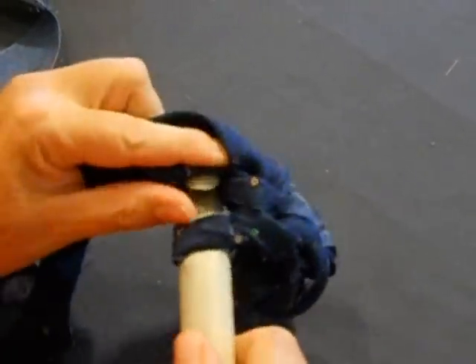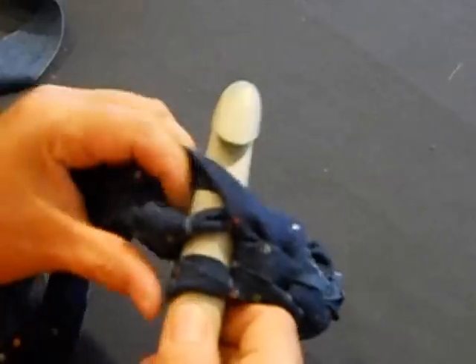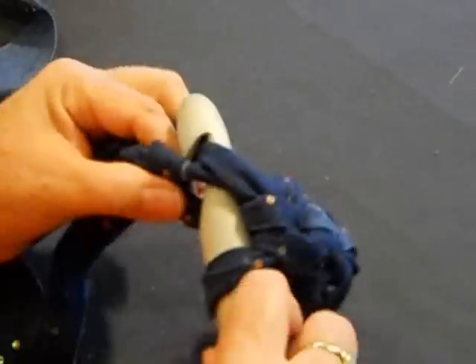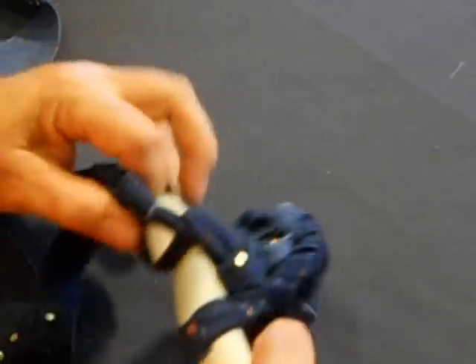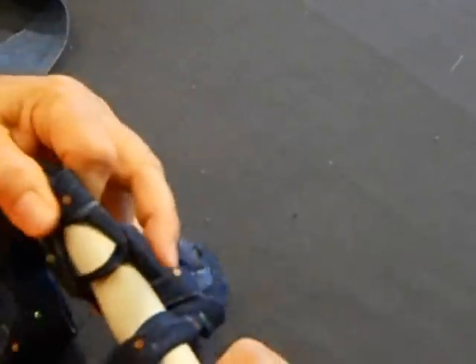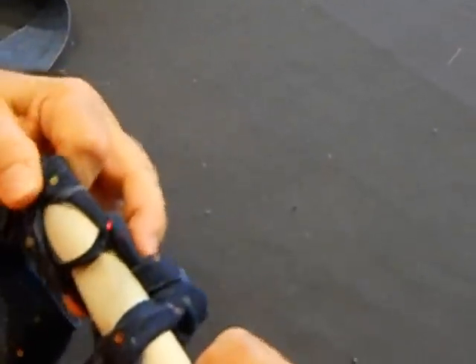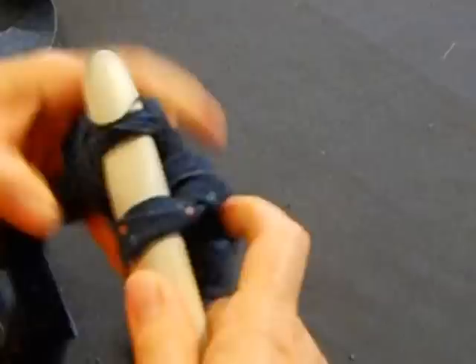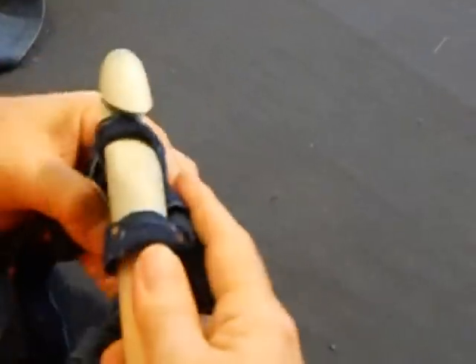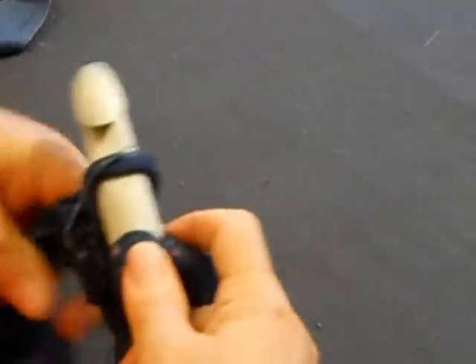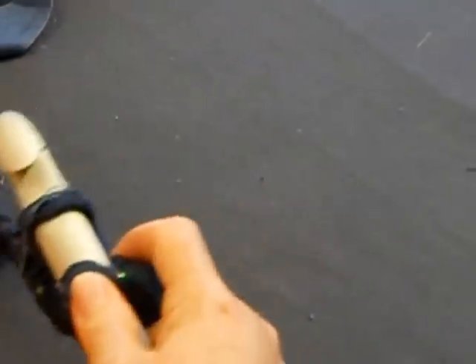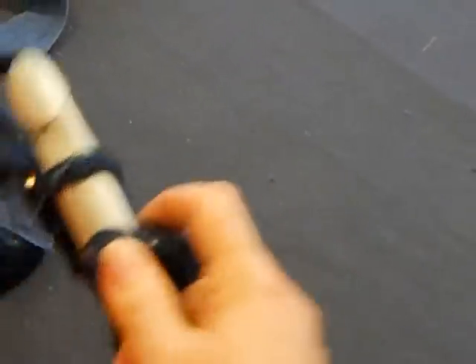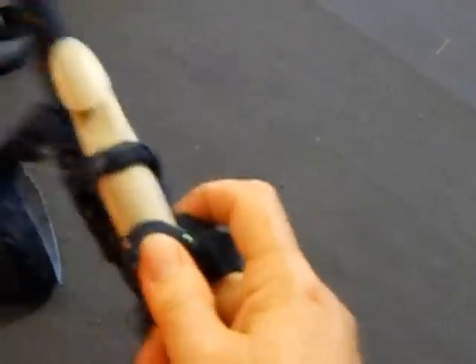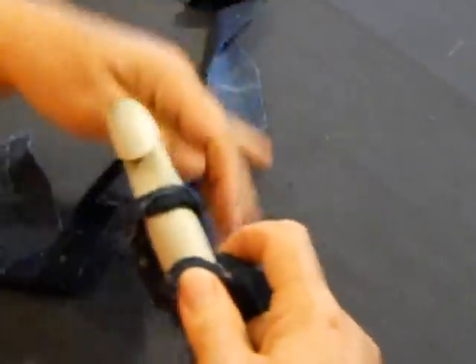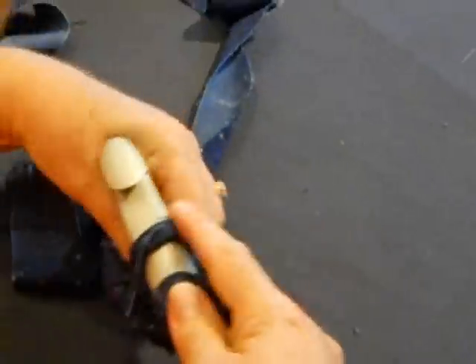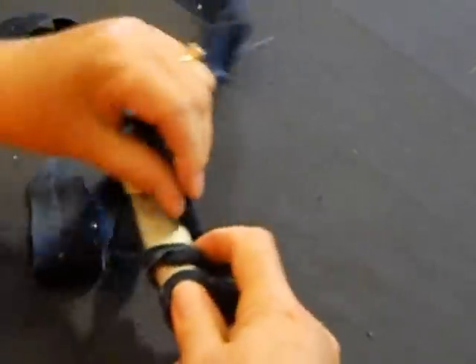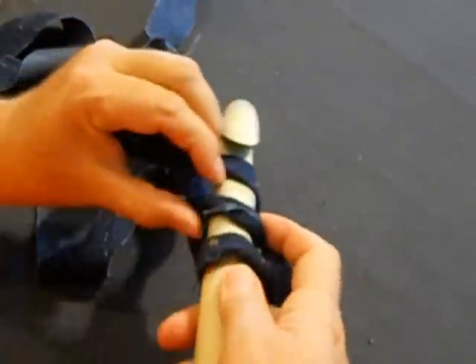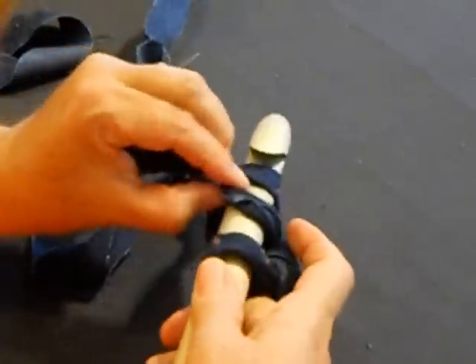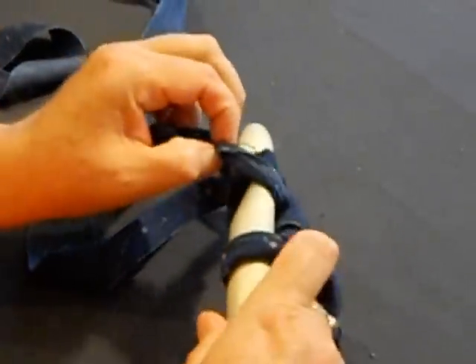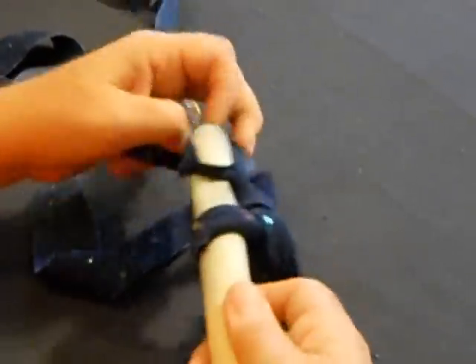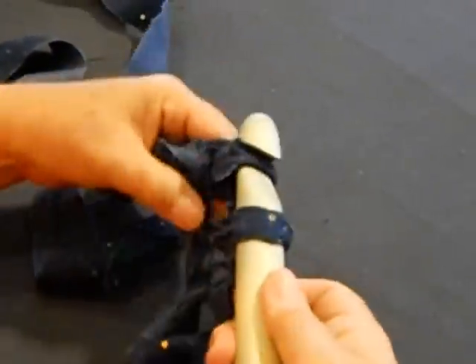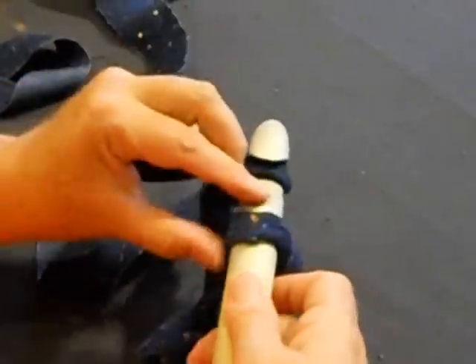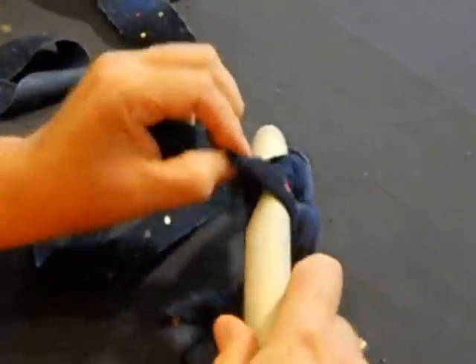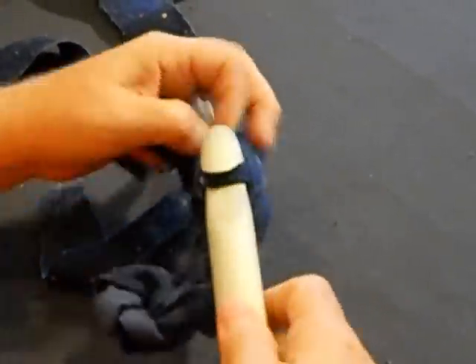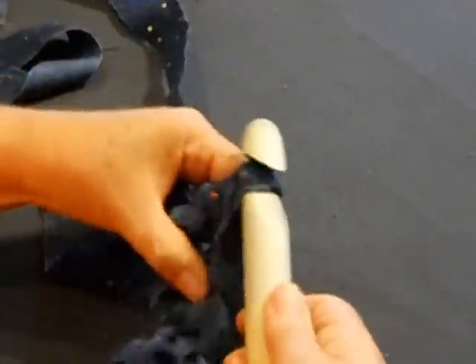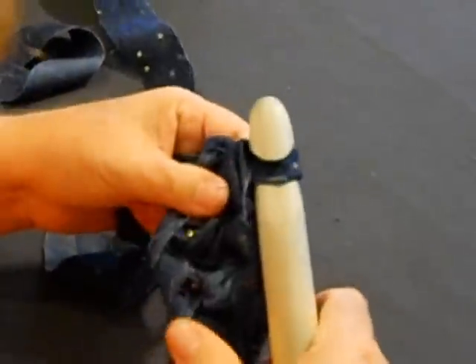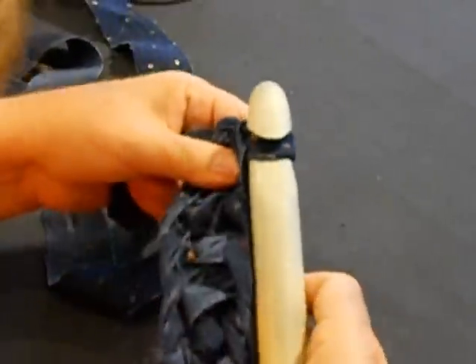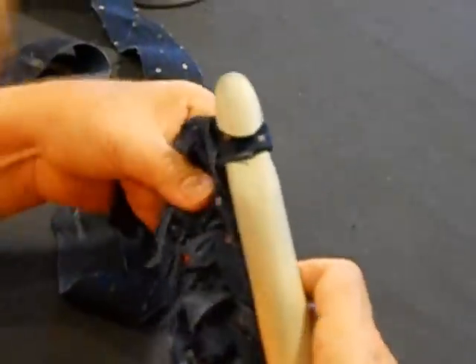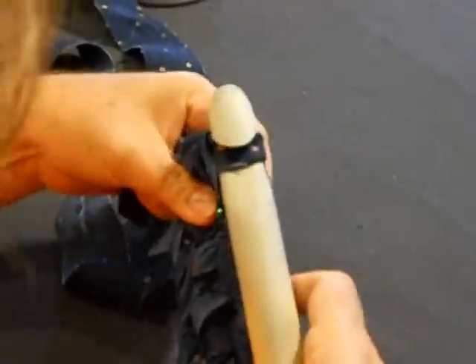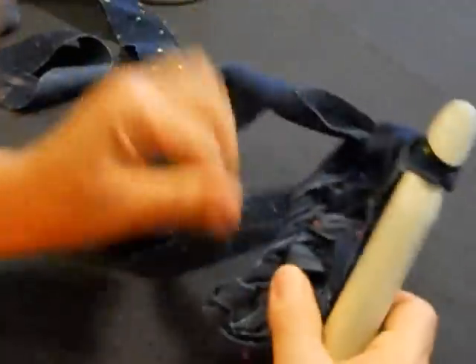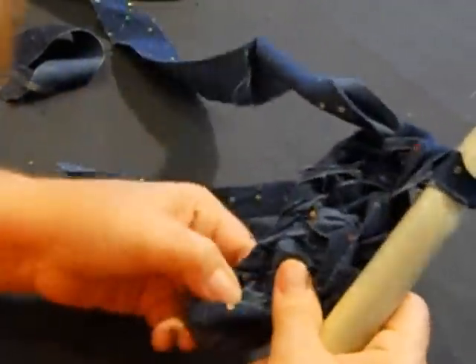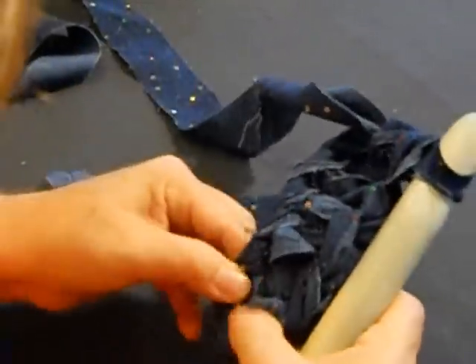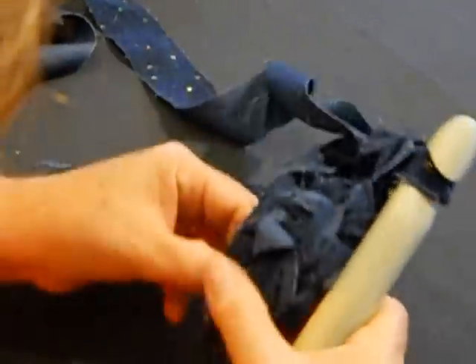I have a friend, Kim, and she's always asking, 'When are you going to do a denim rug?' Because she loves denim like I do — I think she even loves it more than I do. So Kim, this is for you, my dear sweet Kim.